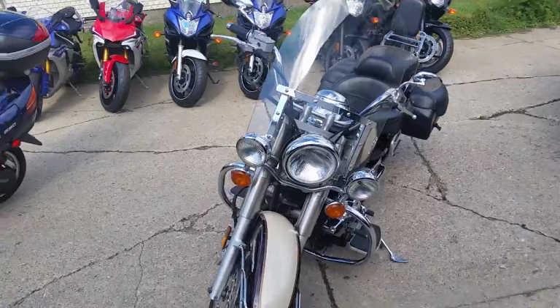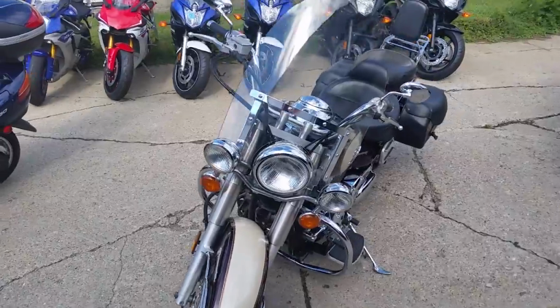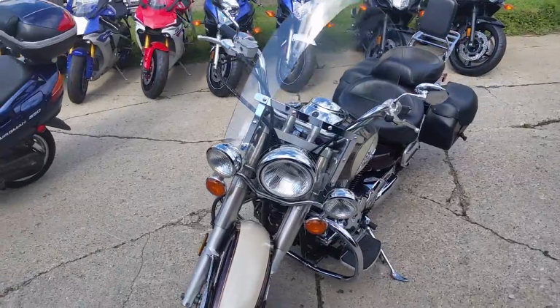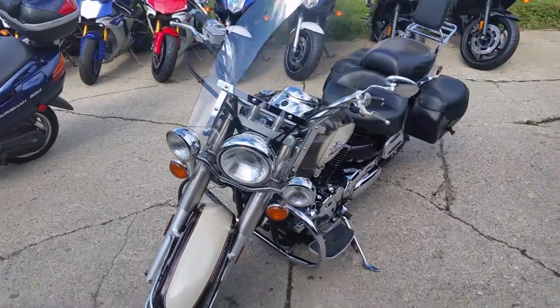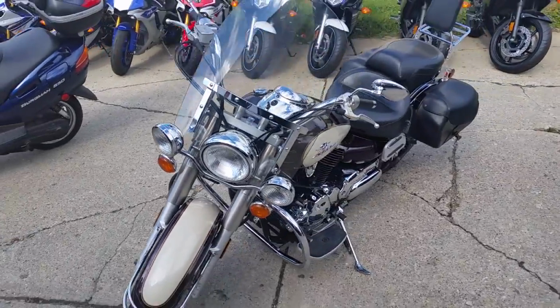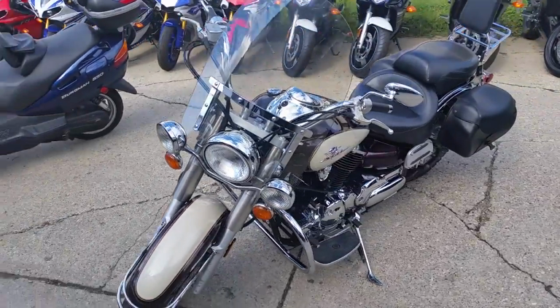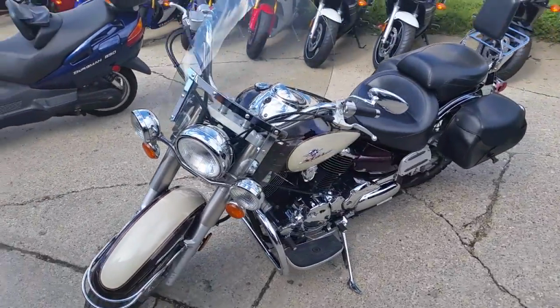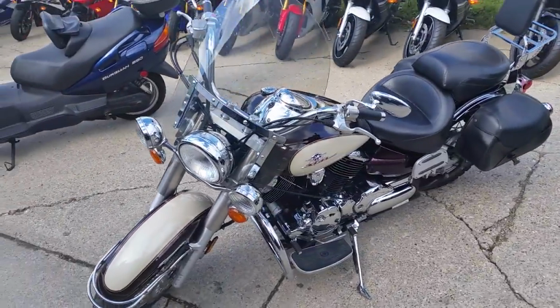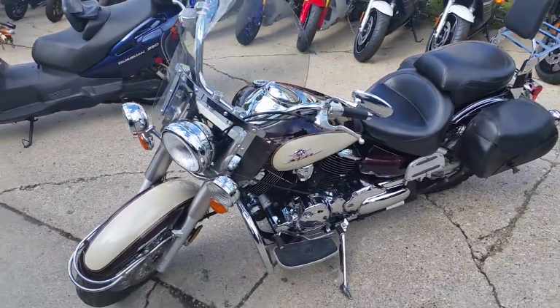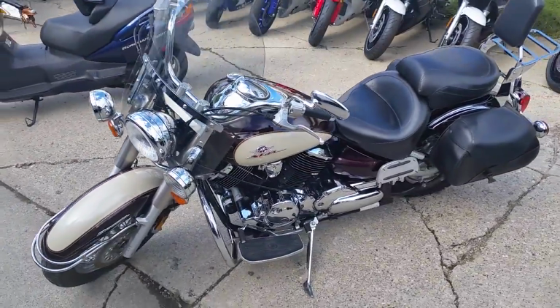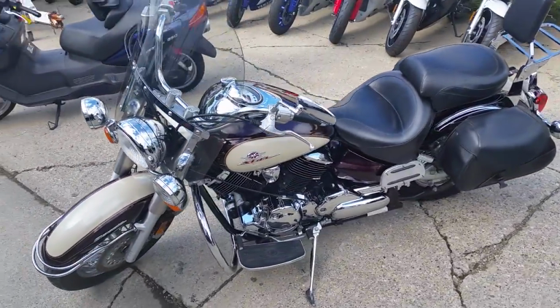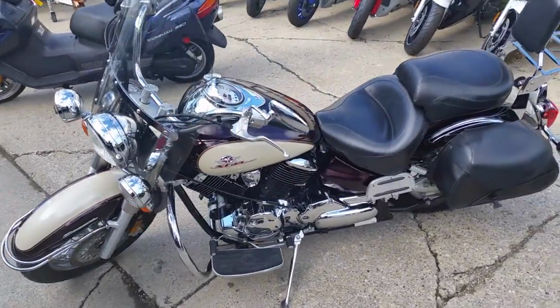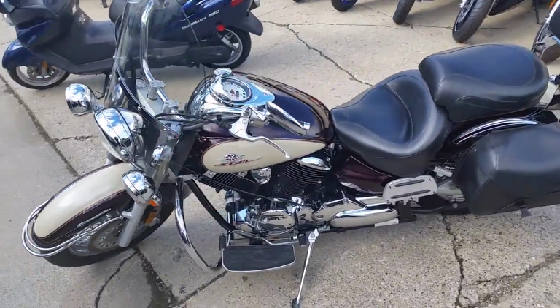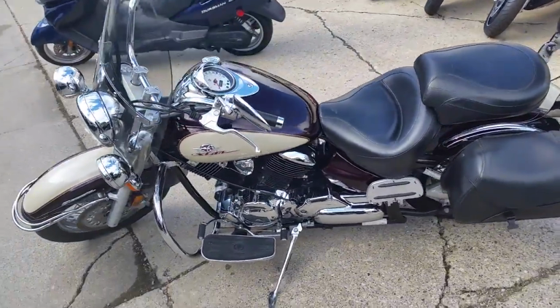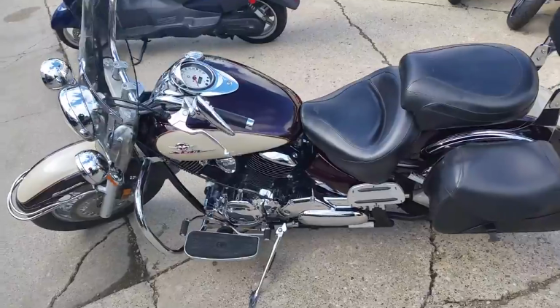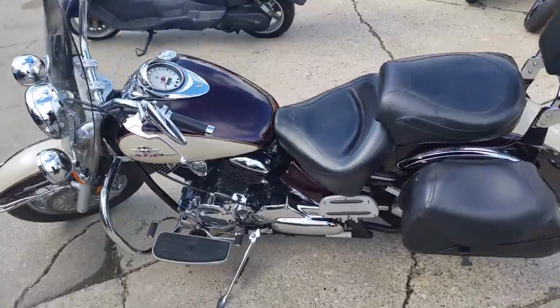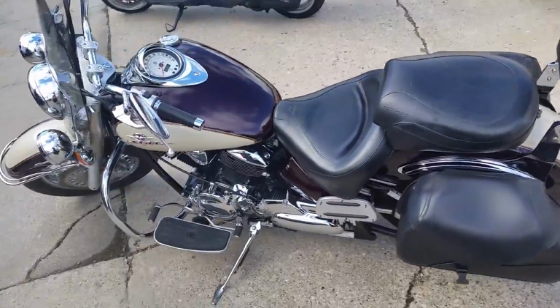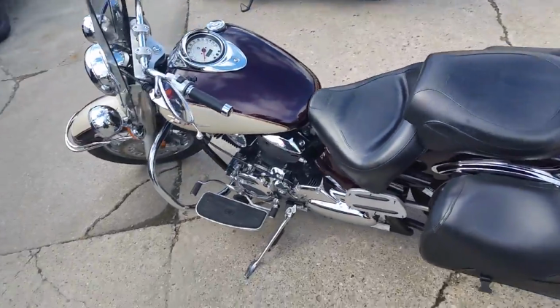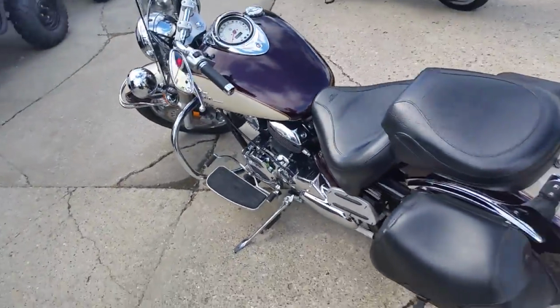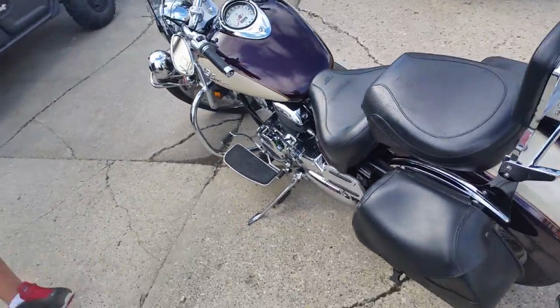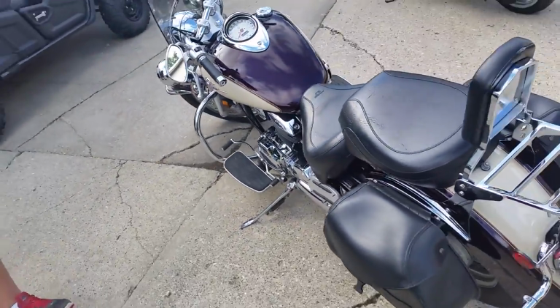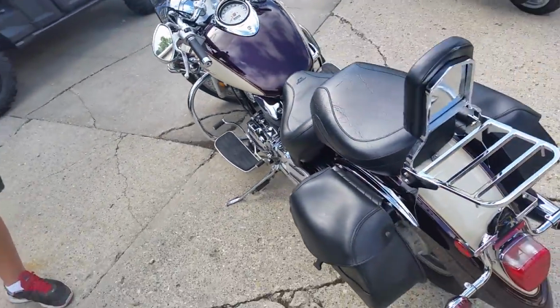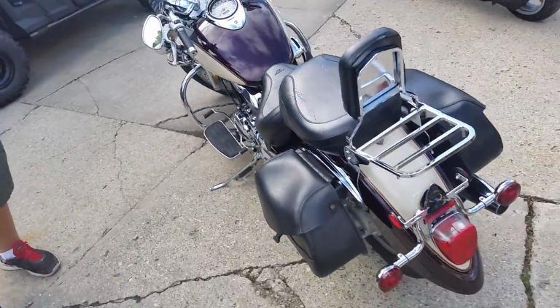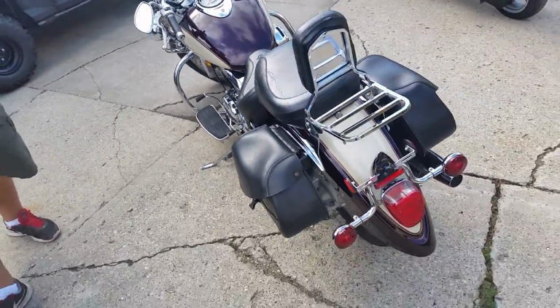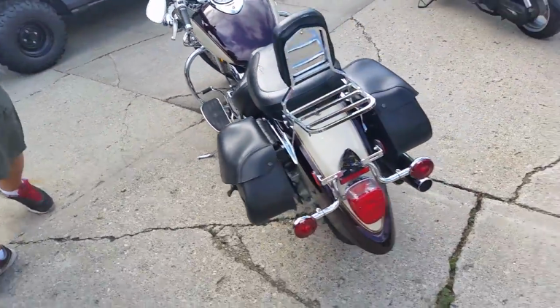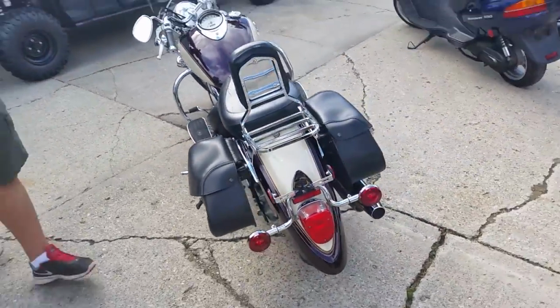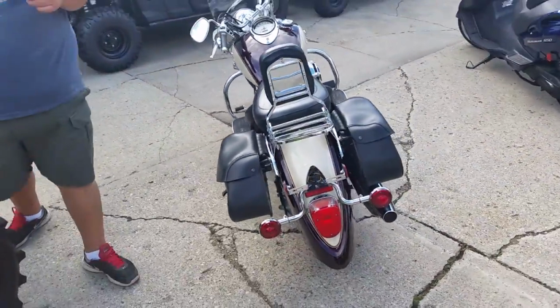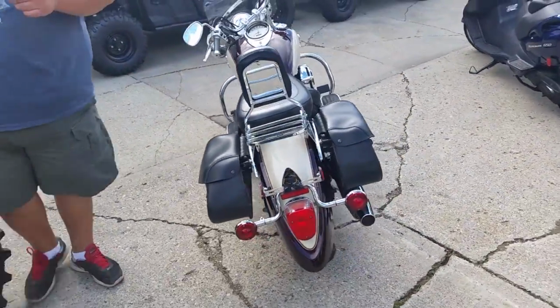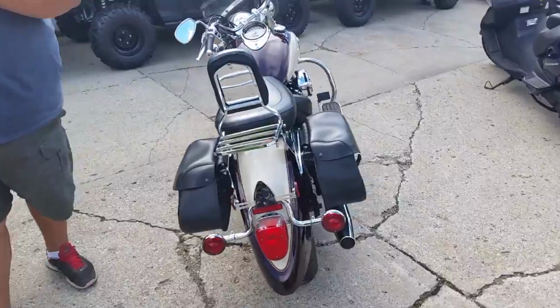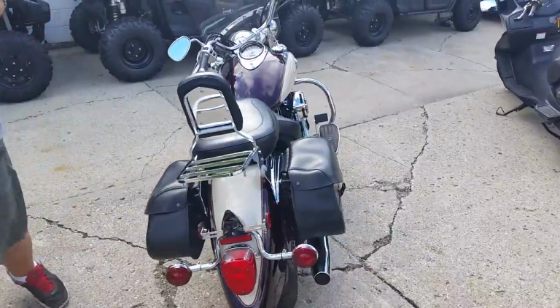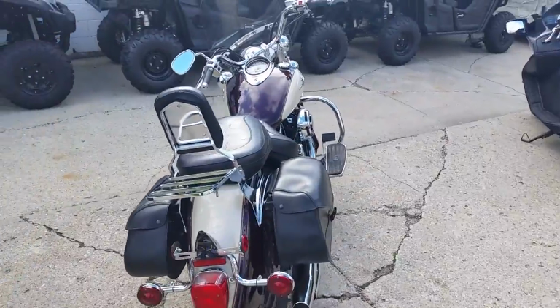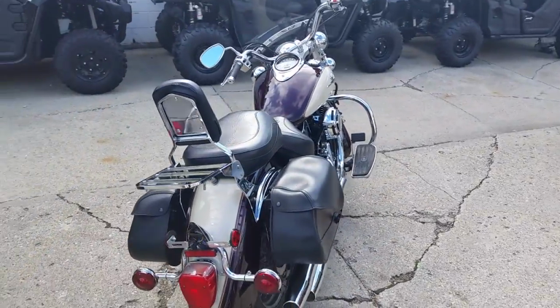Today at Approval Powersports, we got a 2000 Yamaha V-Star 1100 Silverado with all the extras. Super sharp one-owner bike, looks like new, two-tone burgundy and pearl paint.